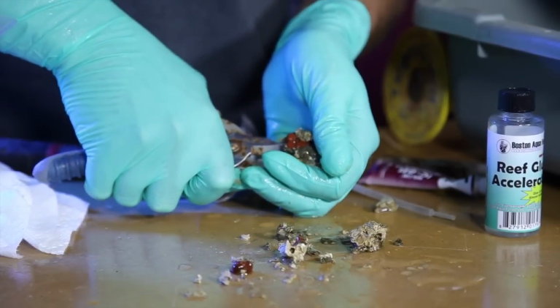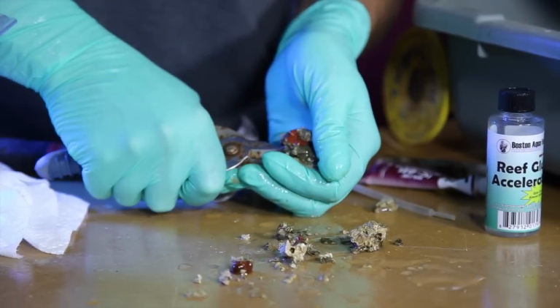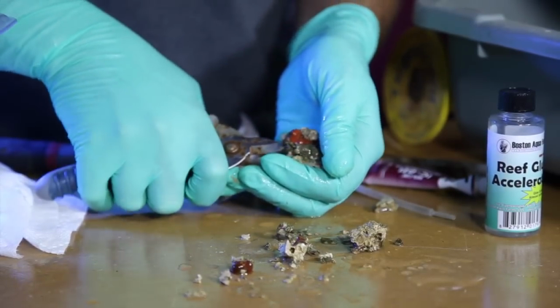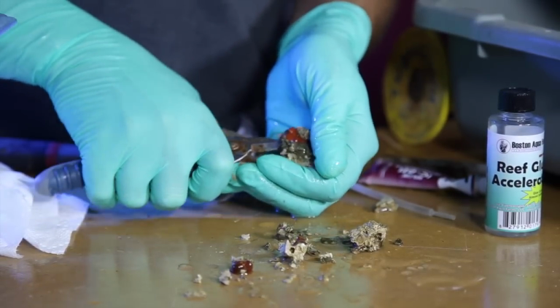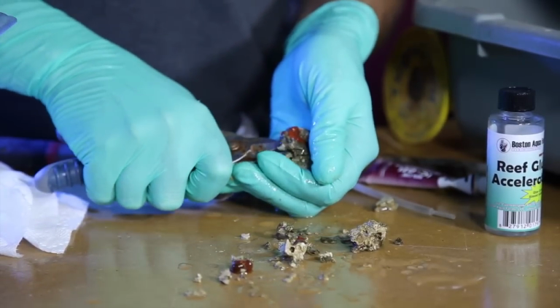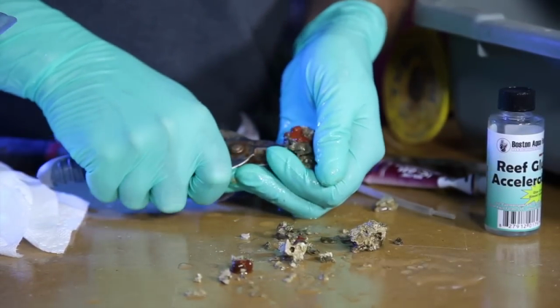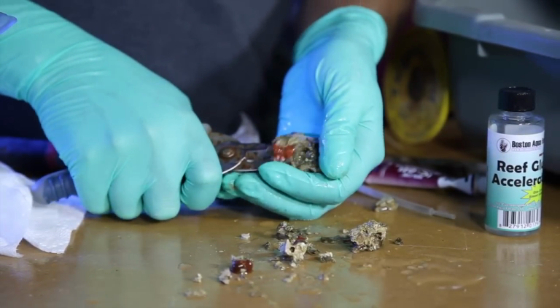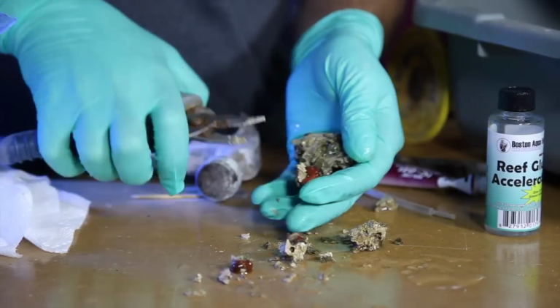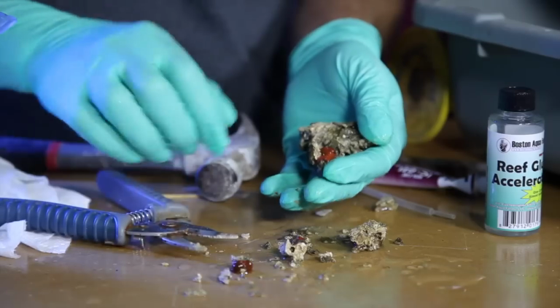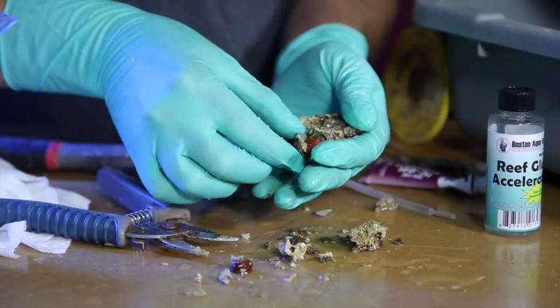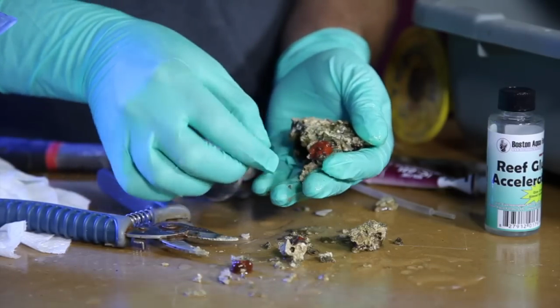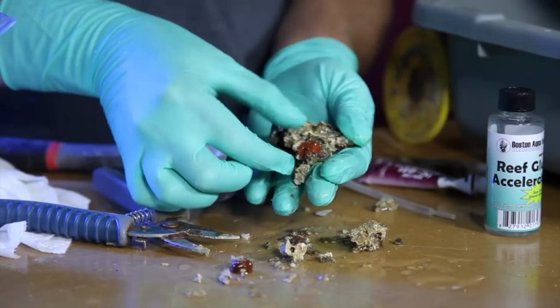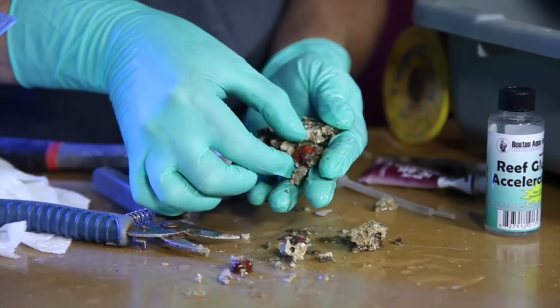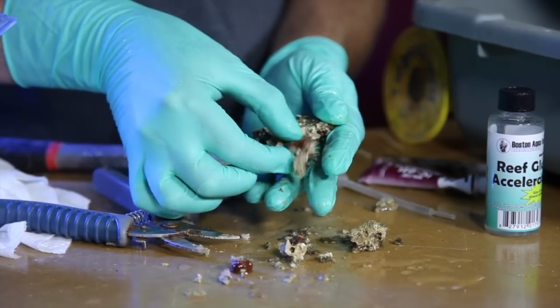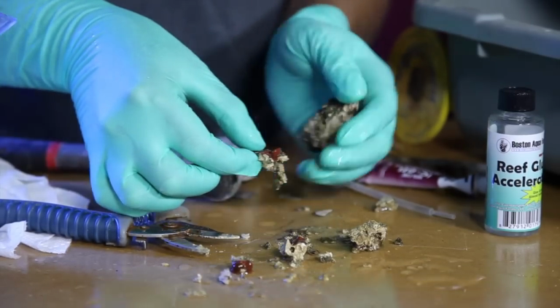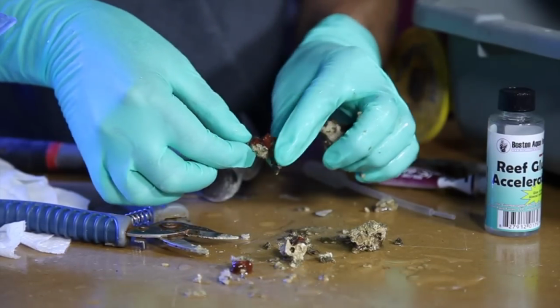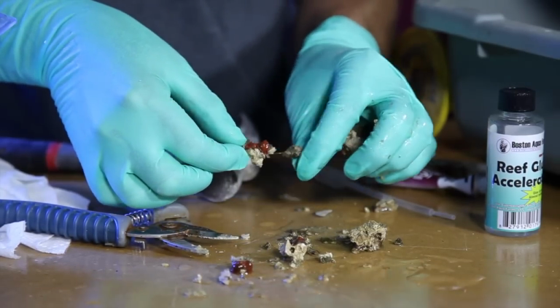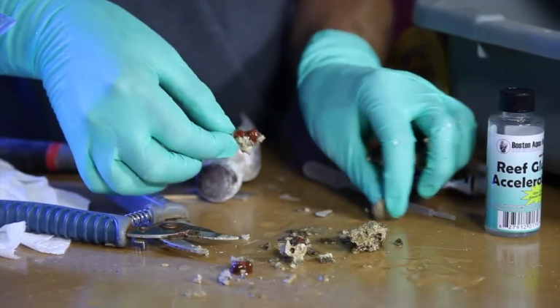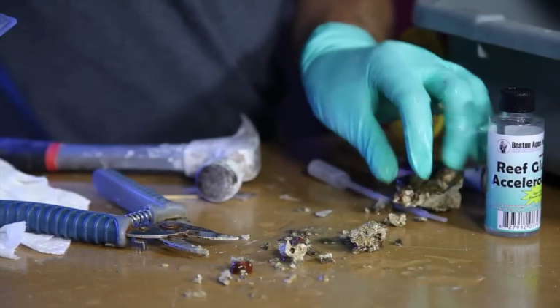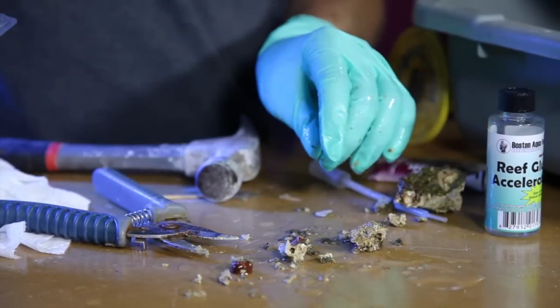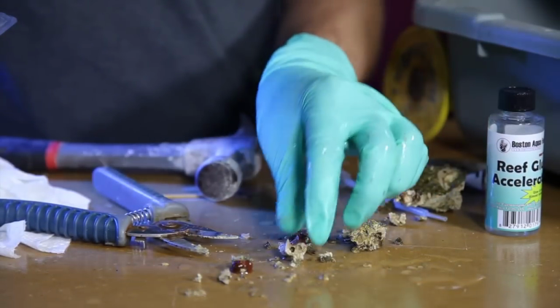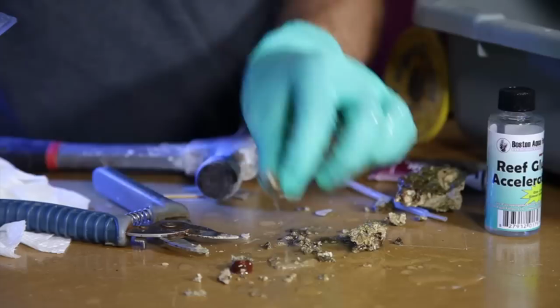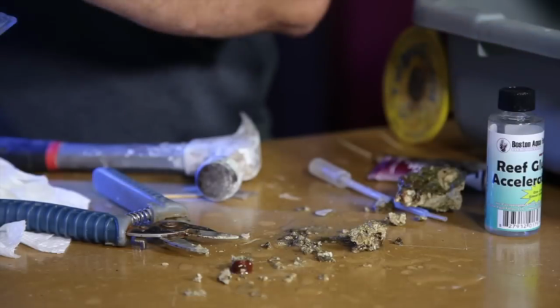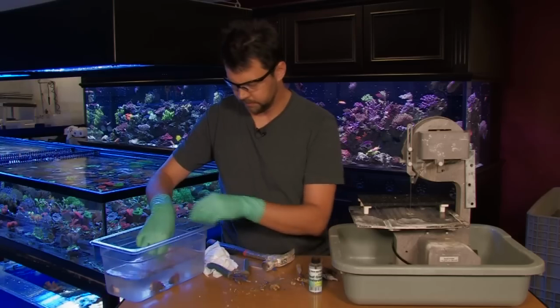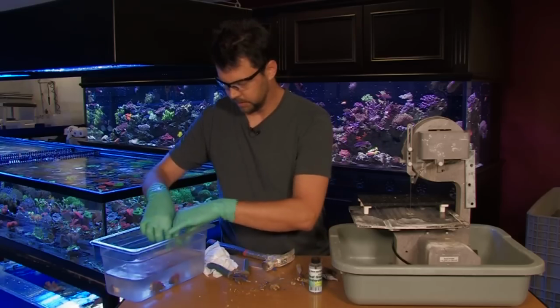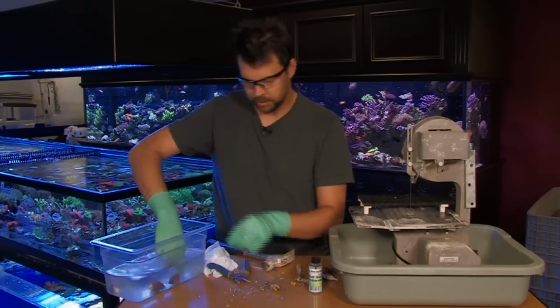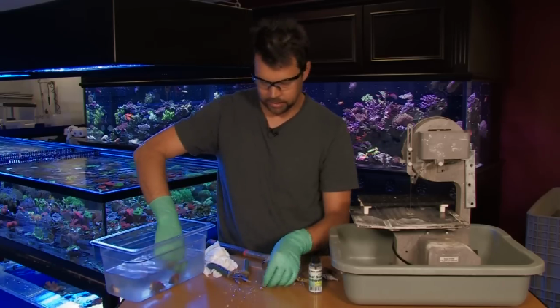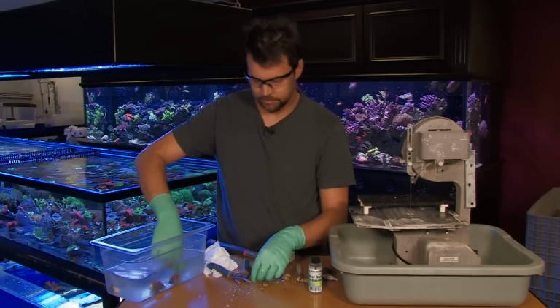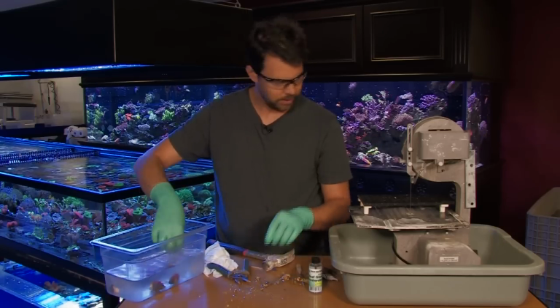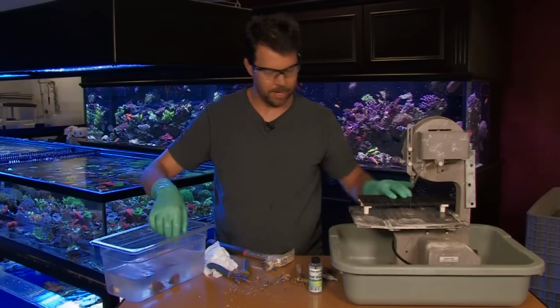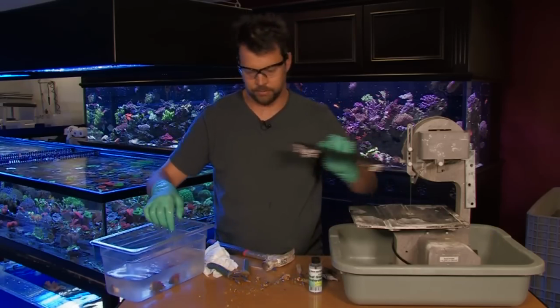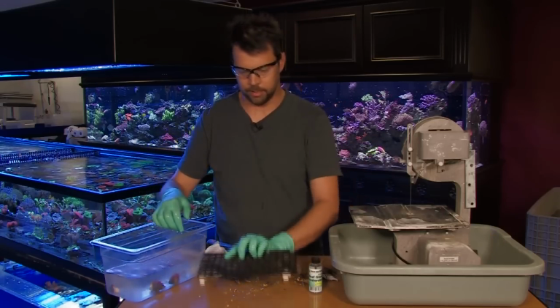You definitely want to make sure to have some rock attached to the base of the mushroom. It does help if you're going to mount that on a frag plug. We'll put these back into water — two of these I'm going to go ahead and mount on frag plugs.